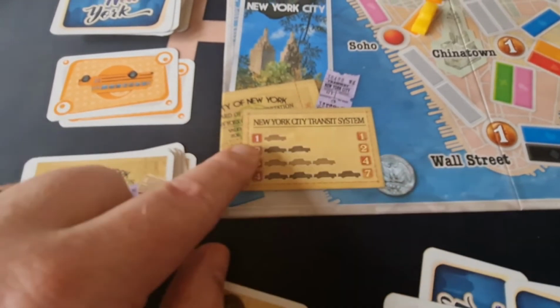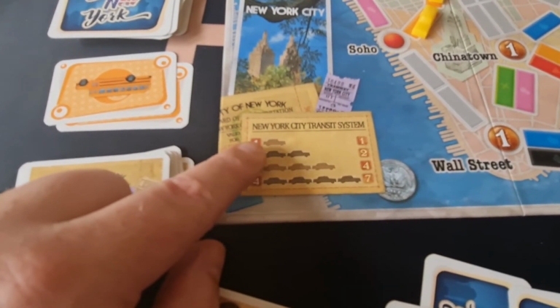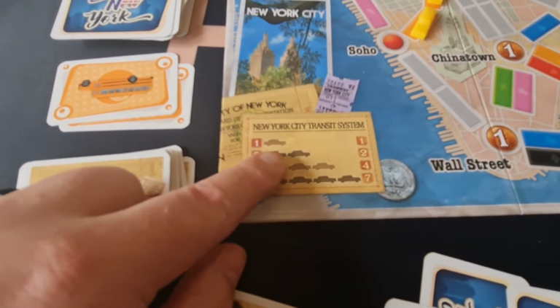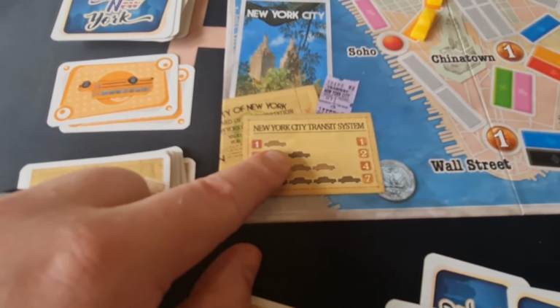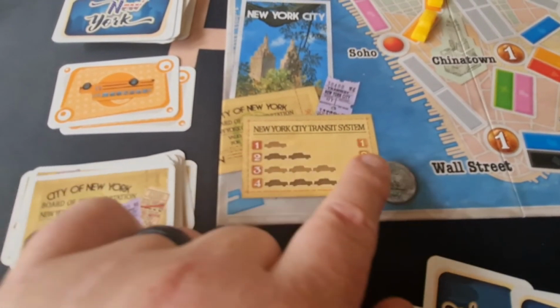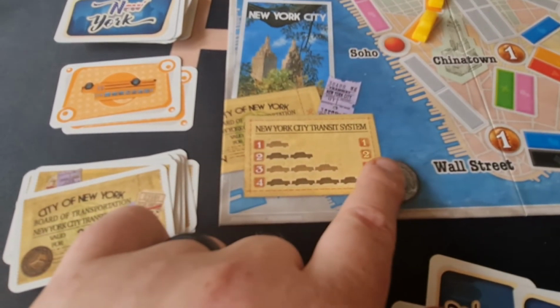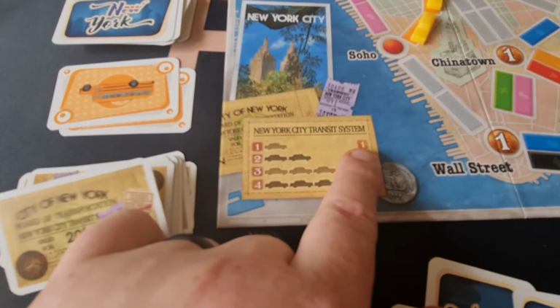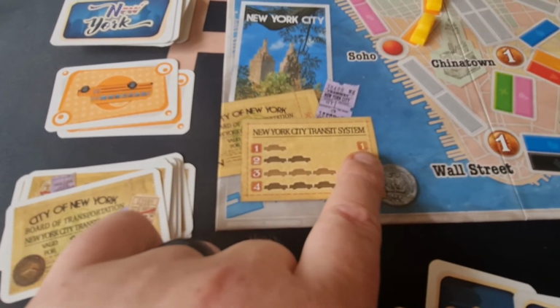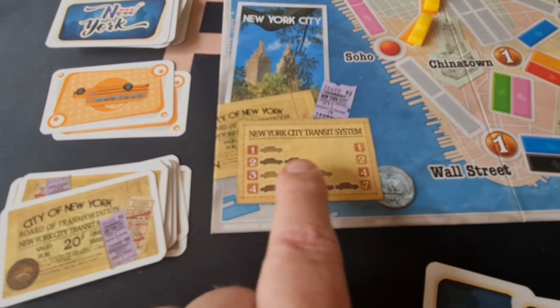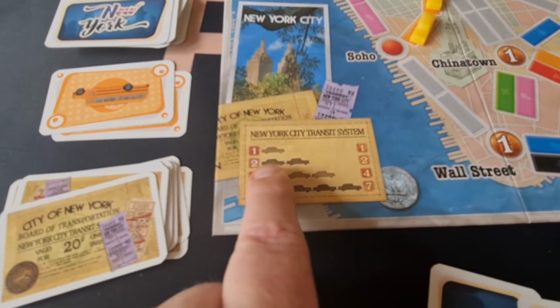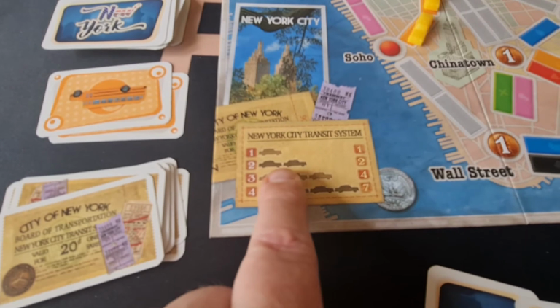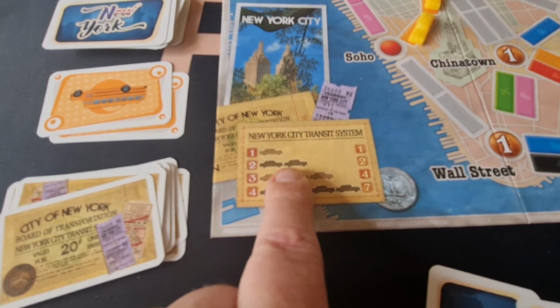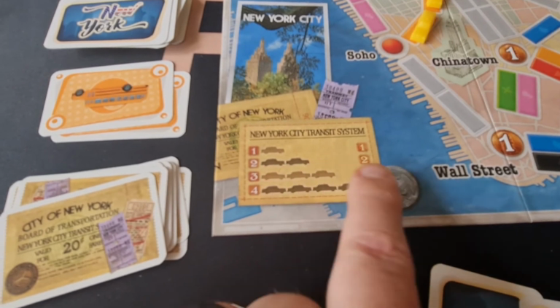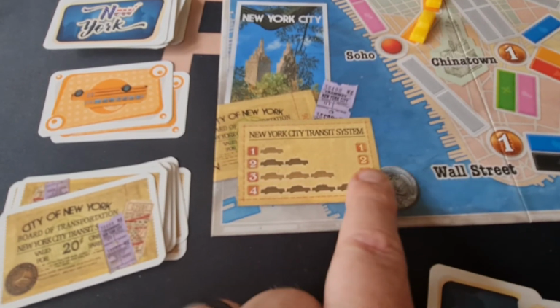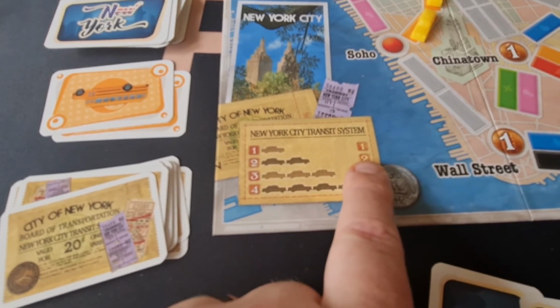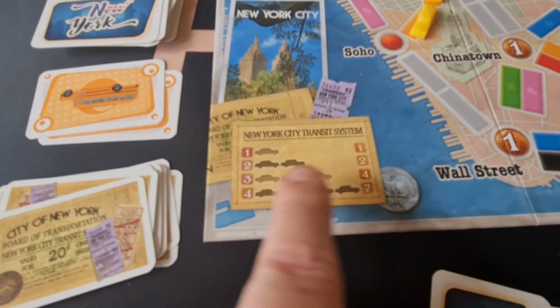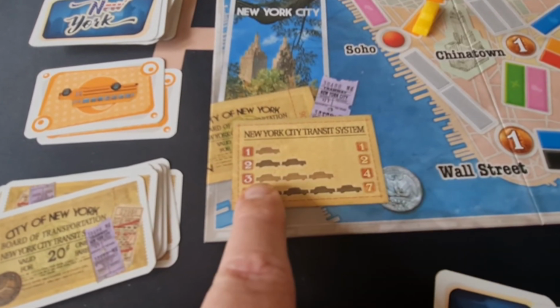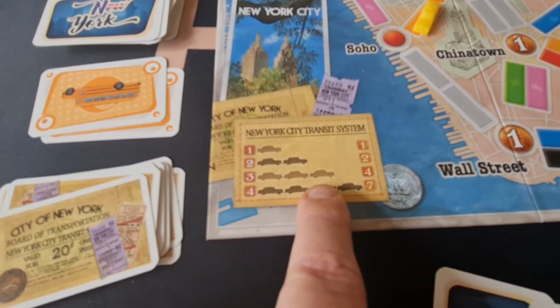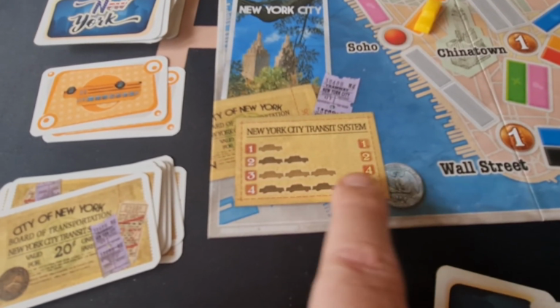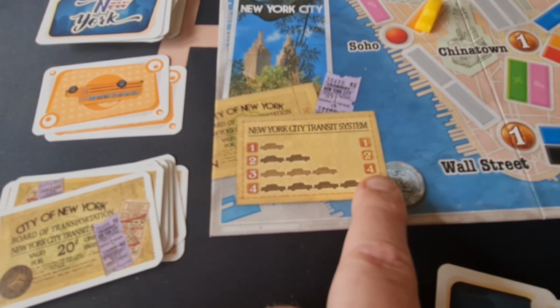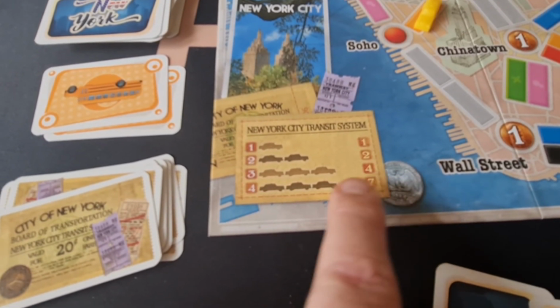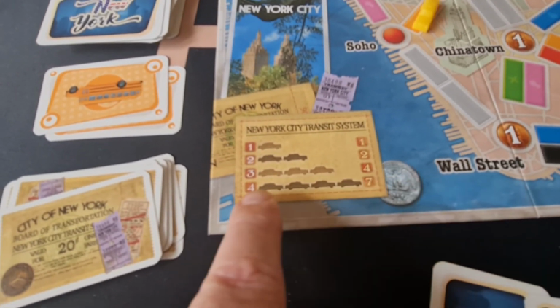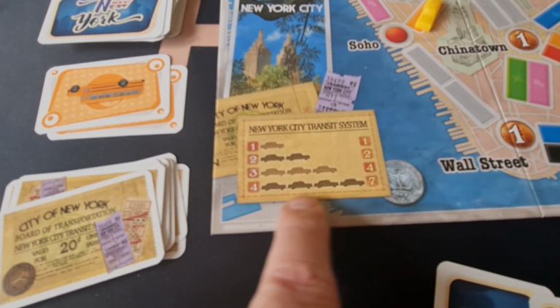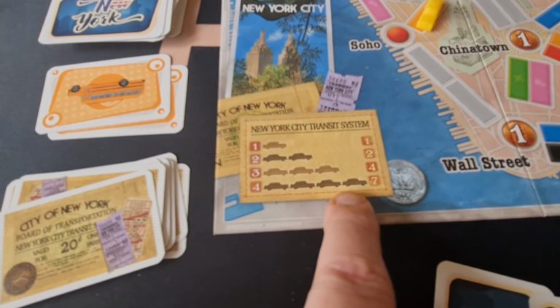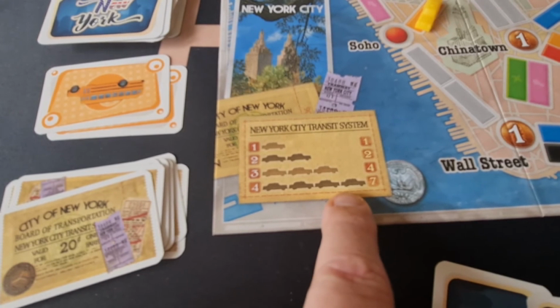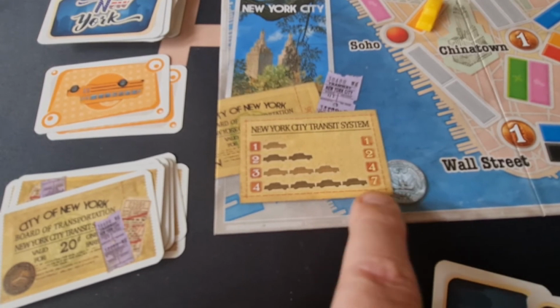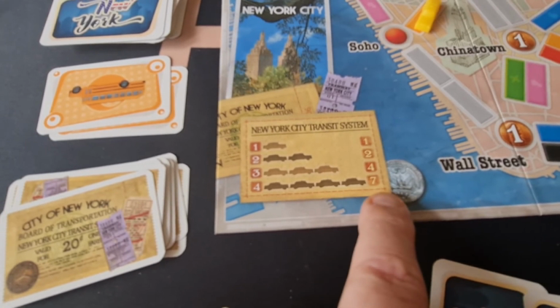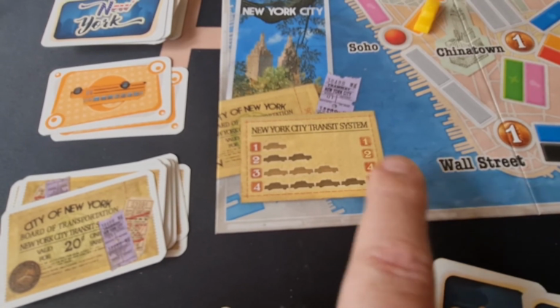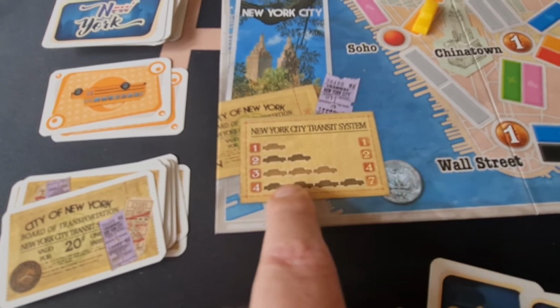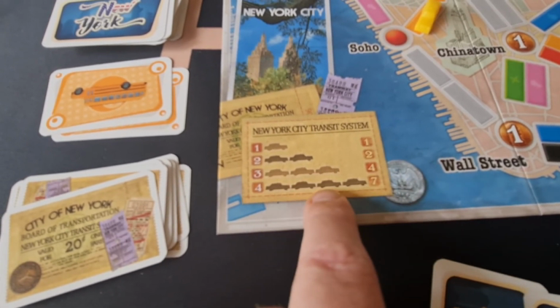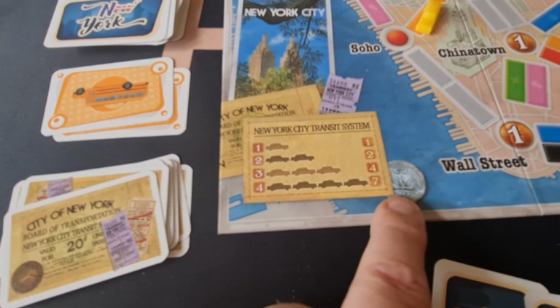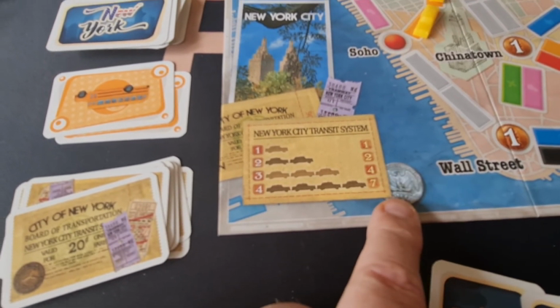If you've got a one-taxi route you get one point, two taxis are worth two points, a three-taxi route is worth four points, and a four-taxi route is worth seven points.